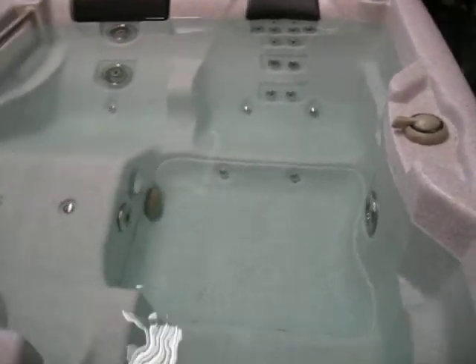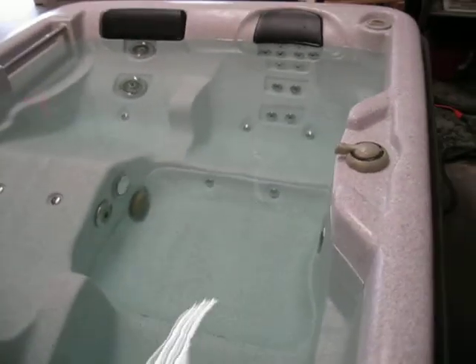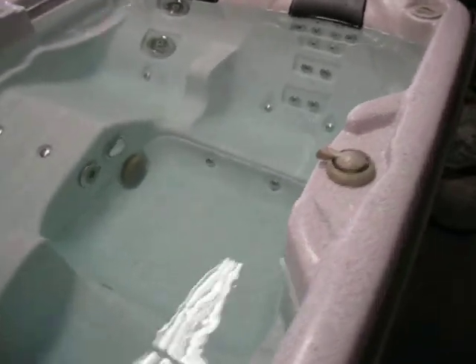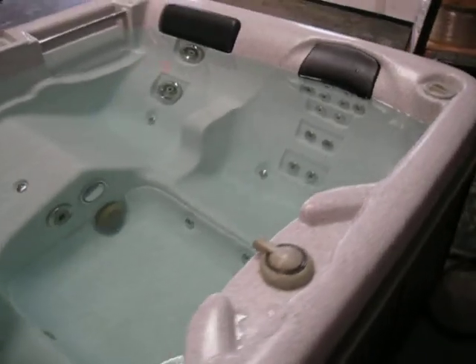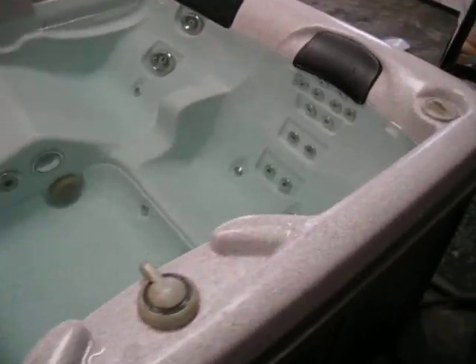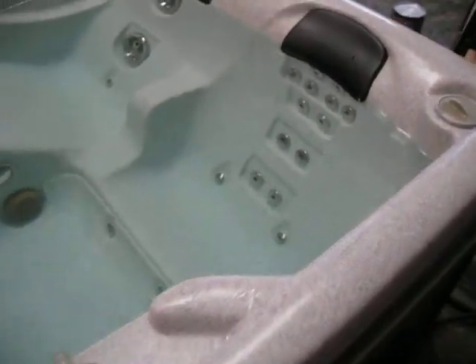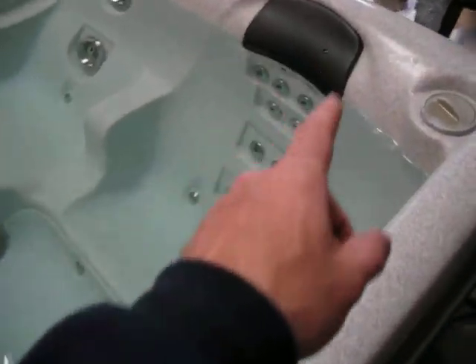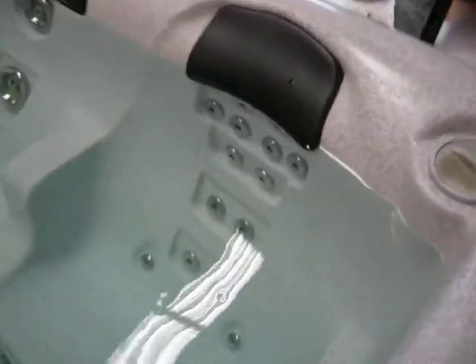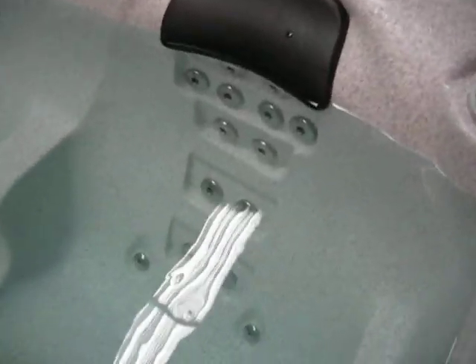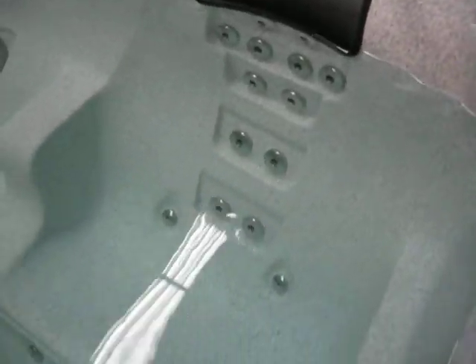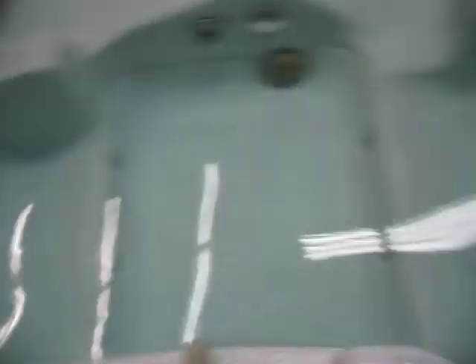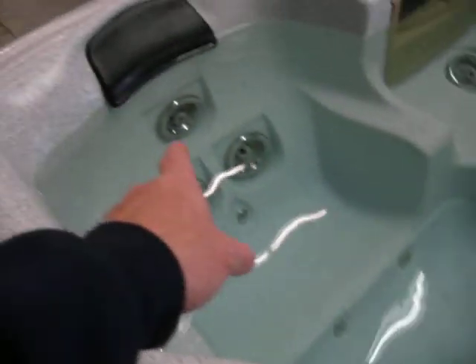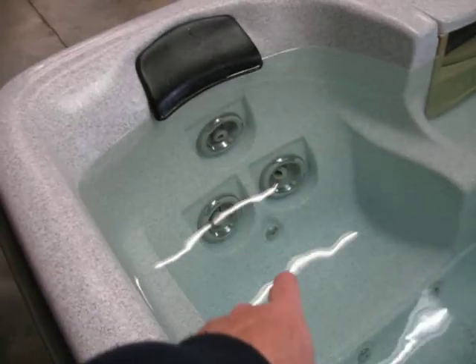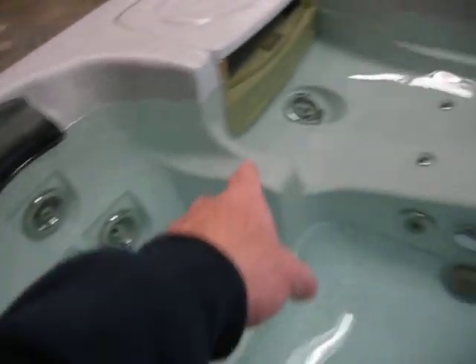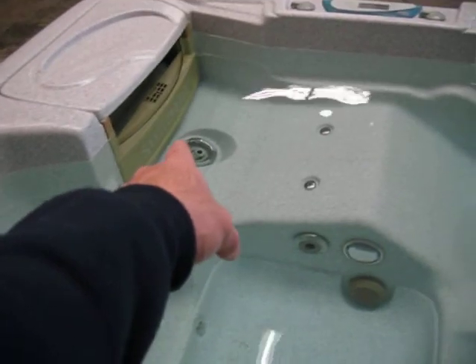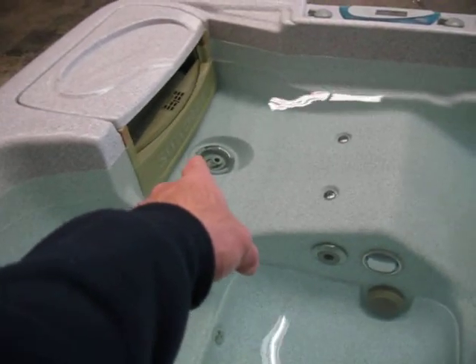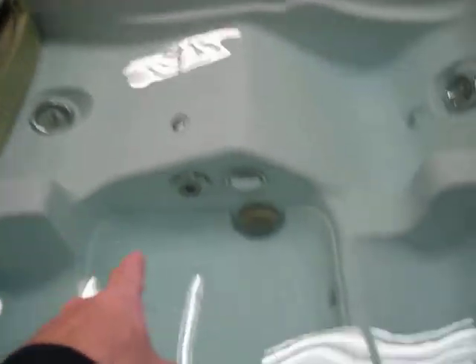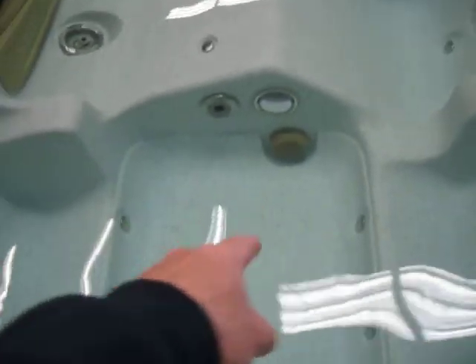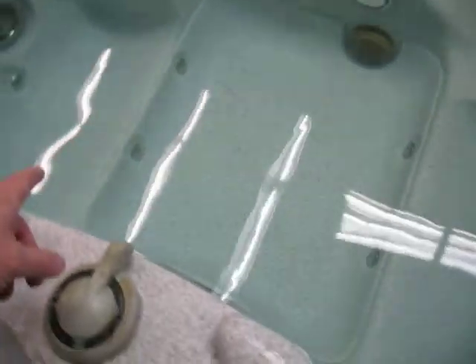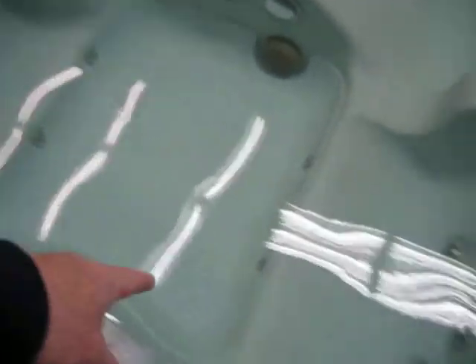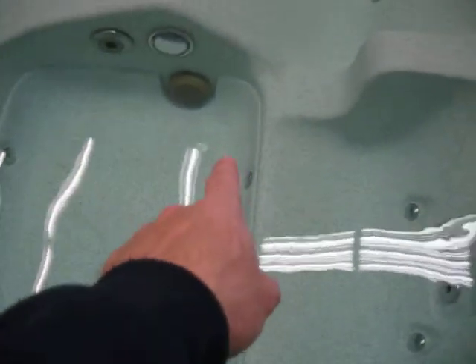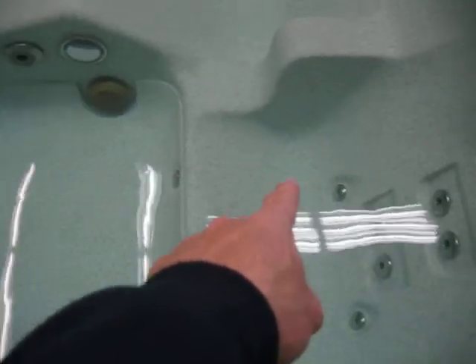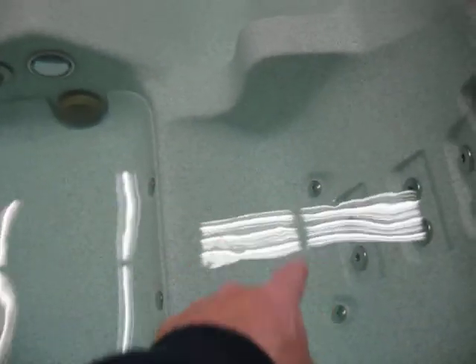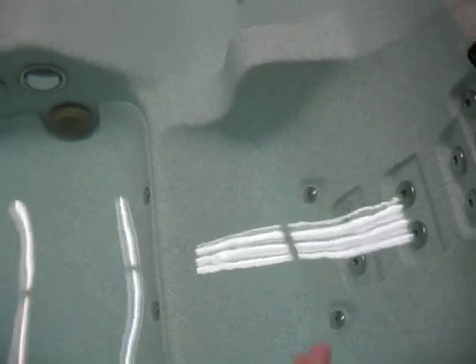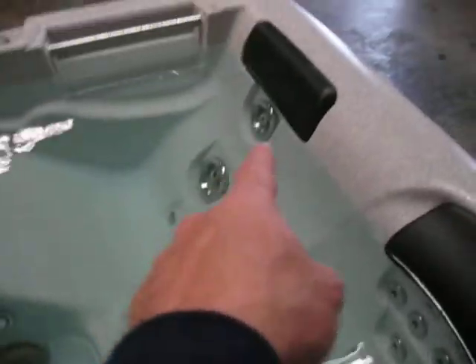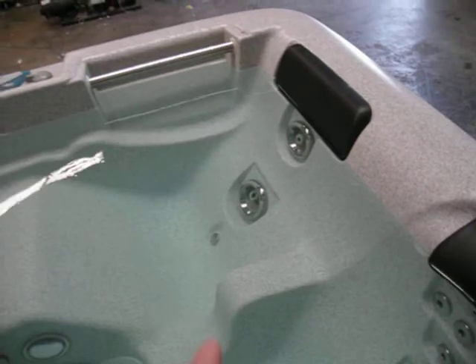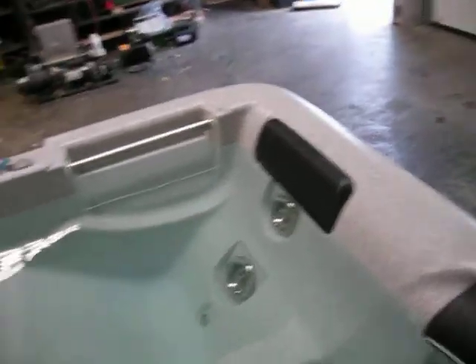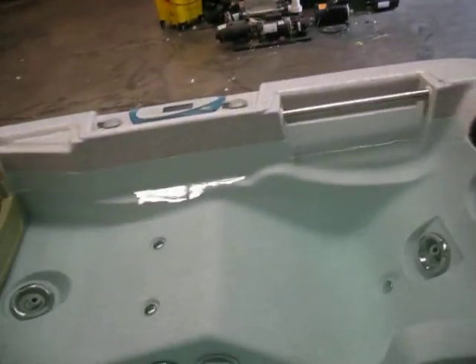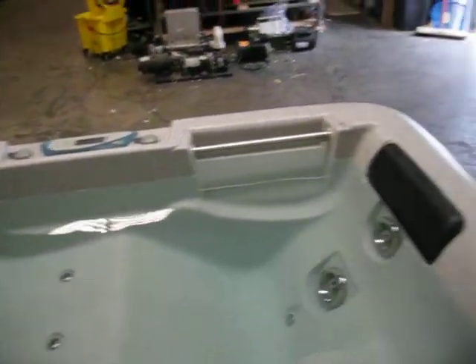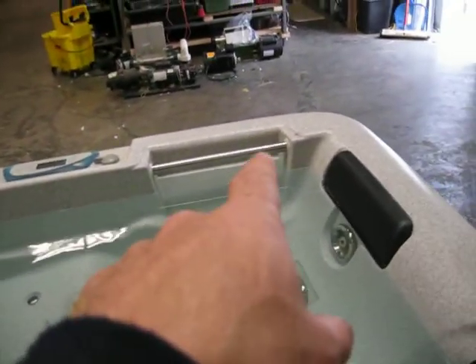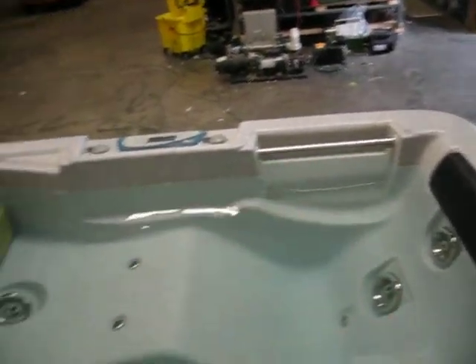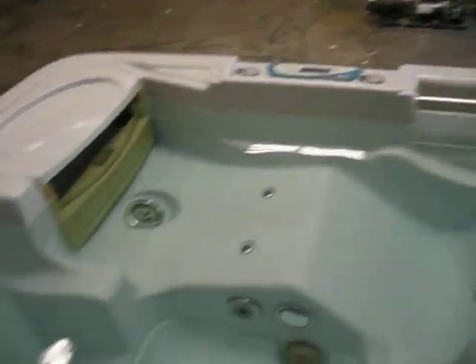It's large for a three-person tub, it's got real wide seats in here. You can see it's got a lot of jets — jets for the bottom of your feet, and it has air jets. All these little pin jets are air jets. It's just a real nice hot tub, and it has an assist handle to get in.